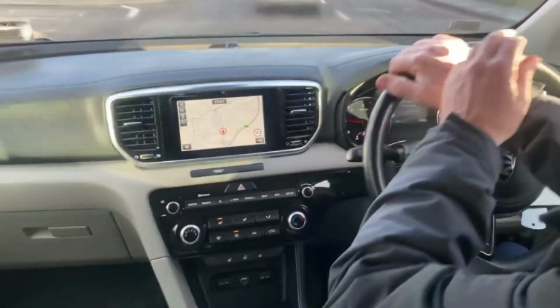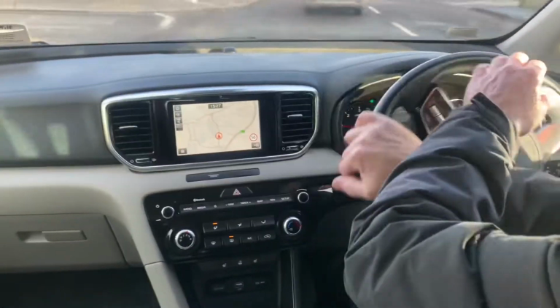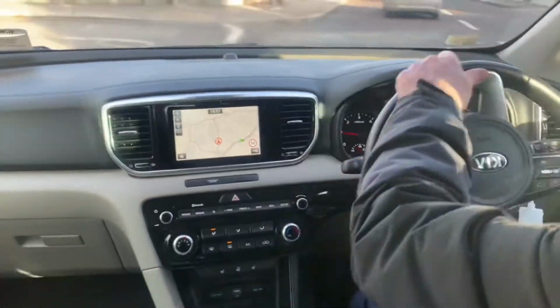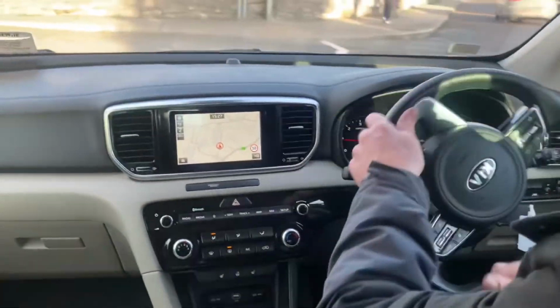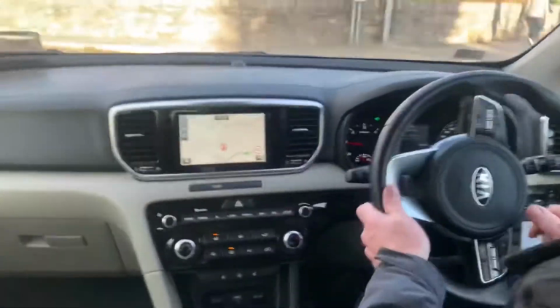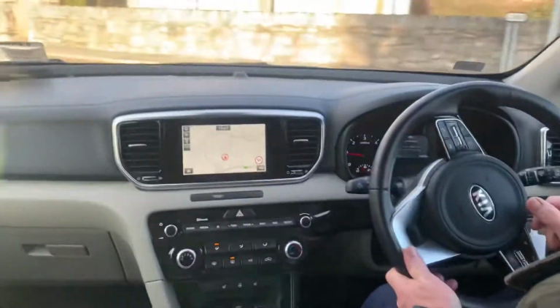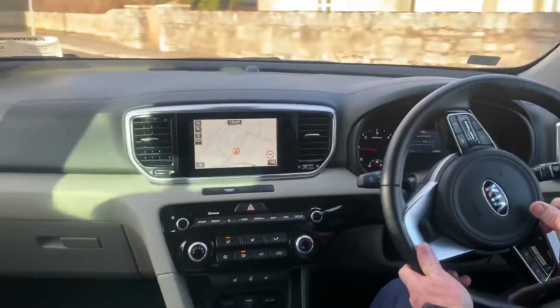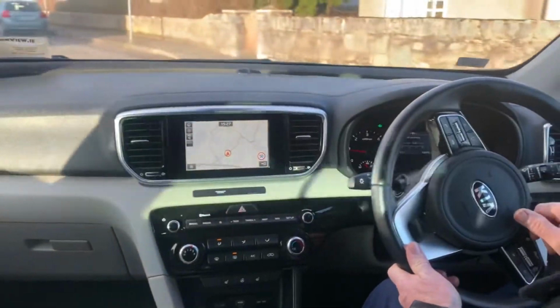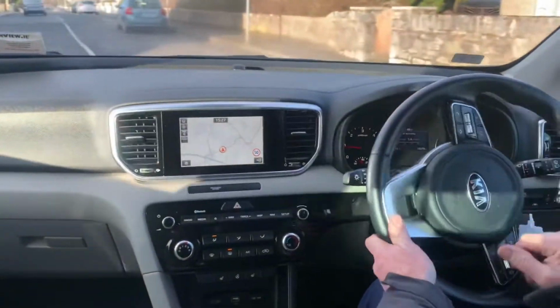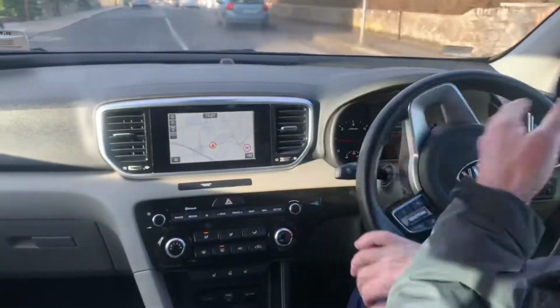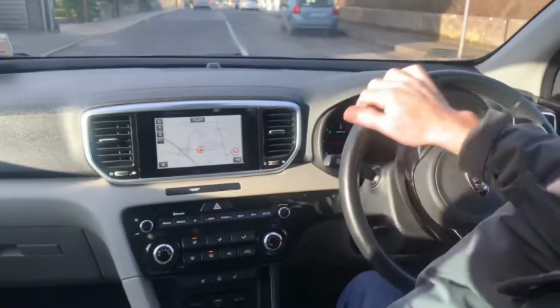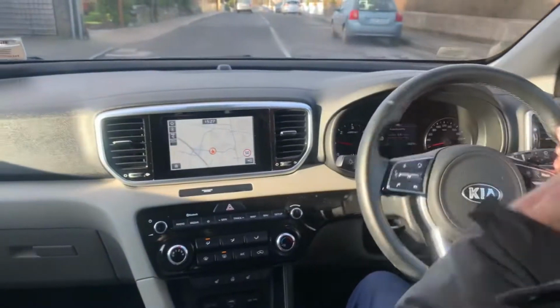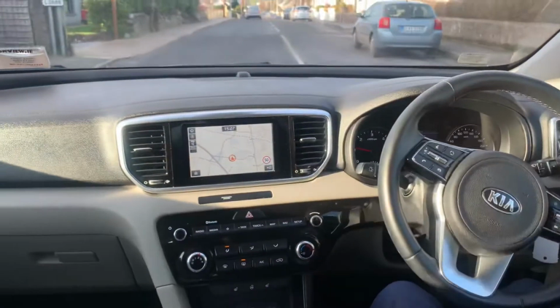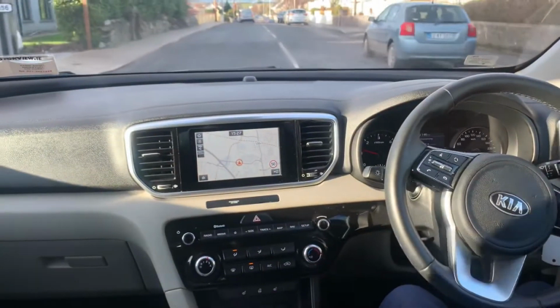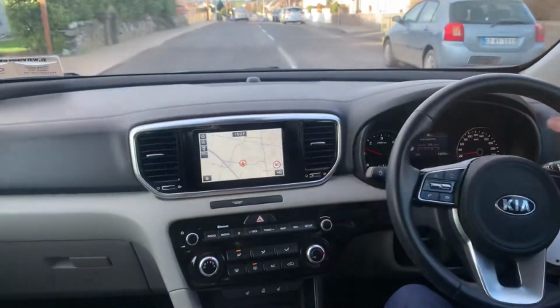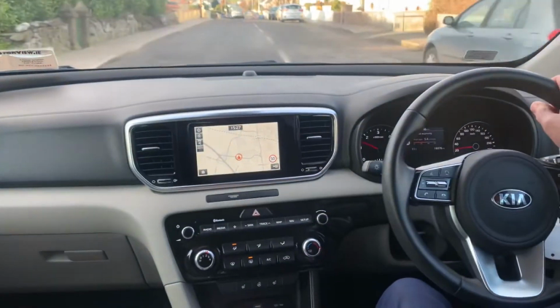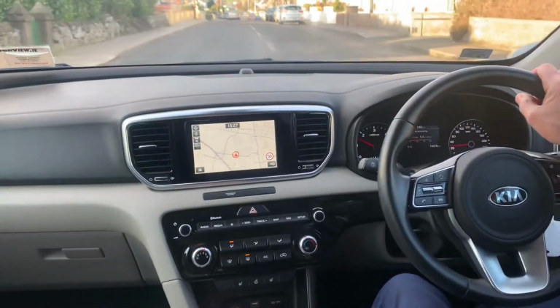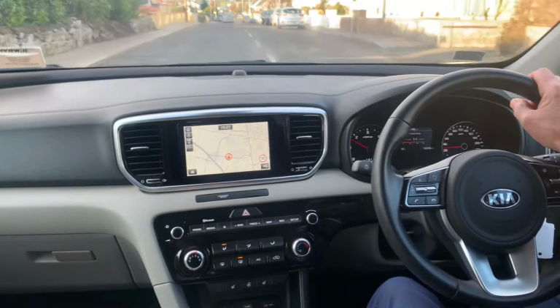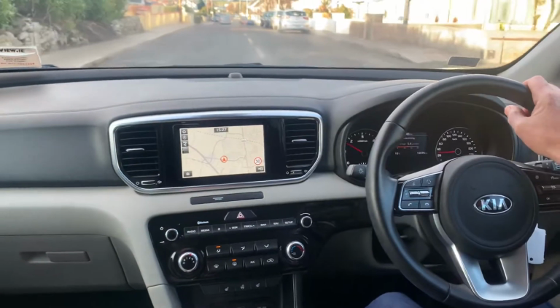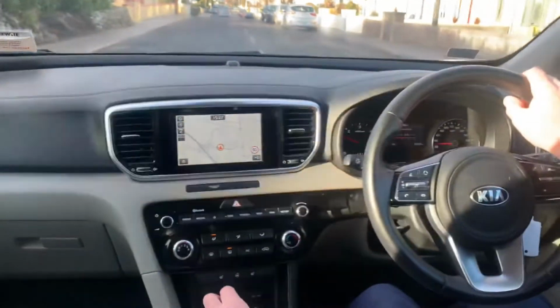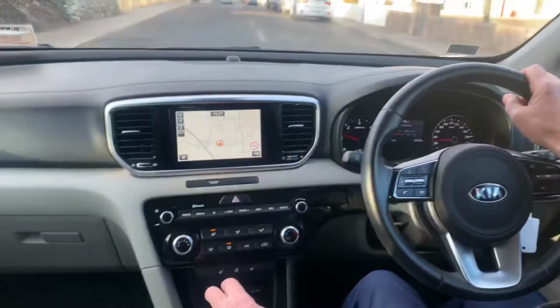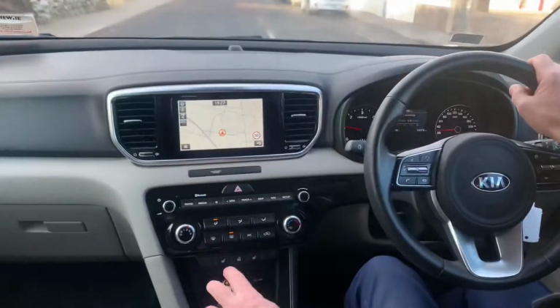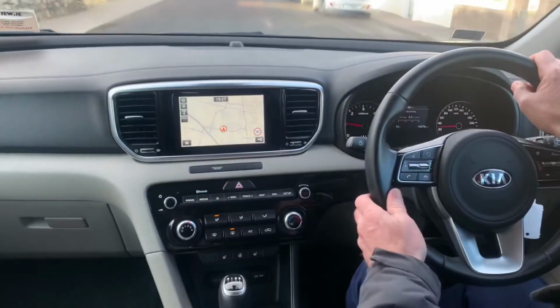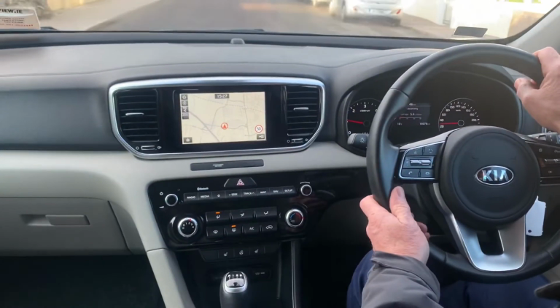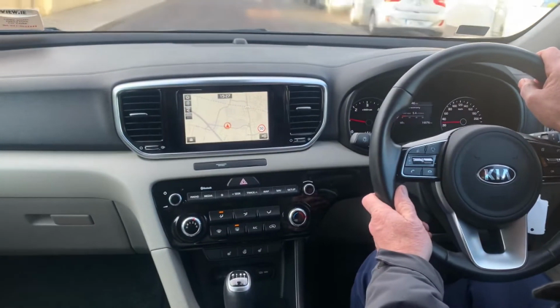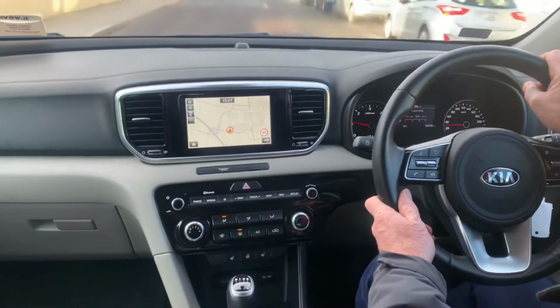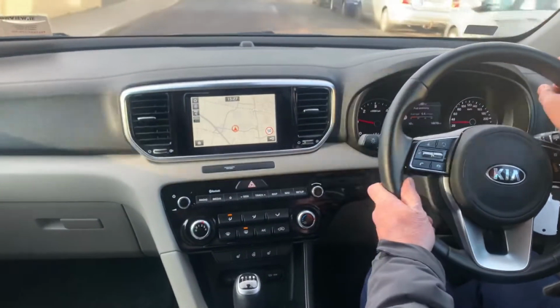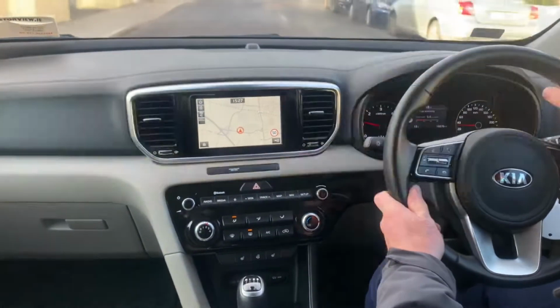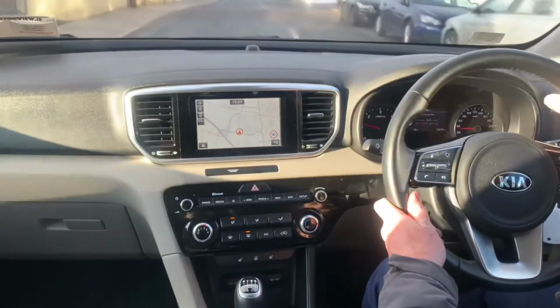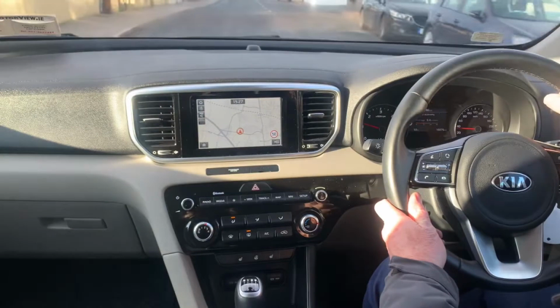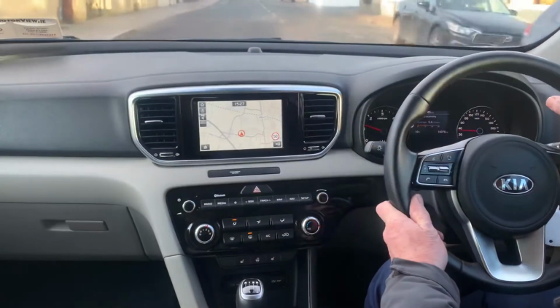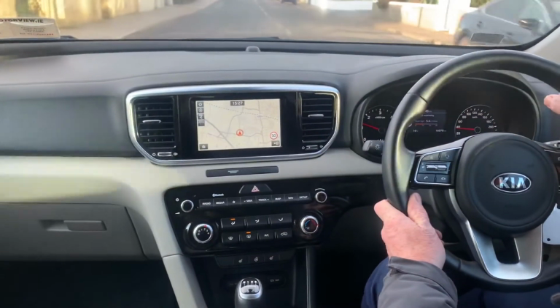It has a multi-function steering wheel with phone and radio controls. It also has cruise control, lane departure warning, auto-folding side mirrors, automatic lights, and a touchscreen media centre with sat-nav.